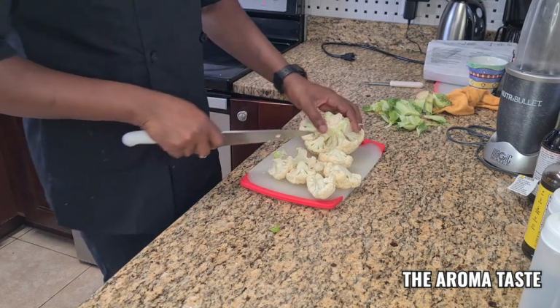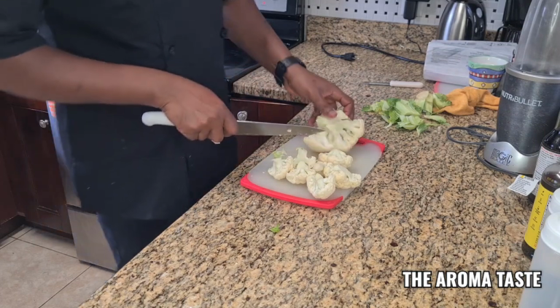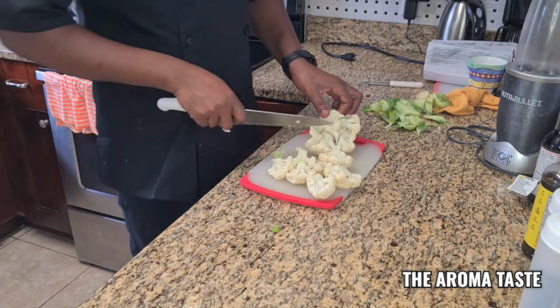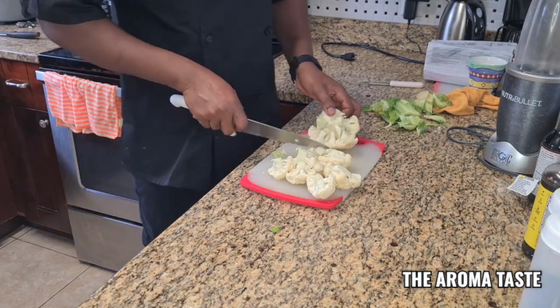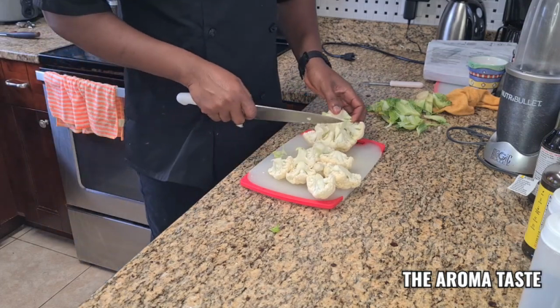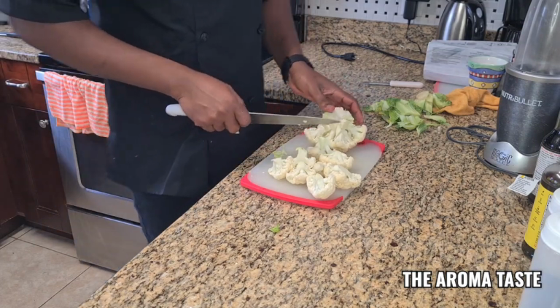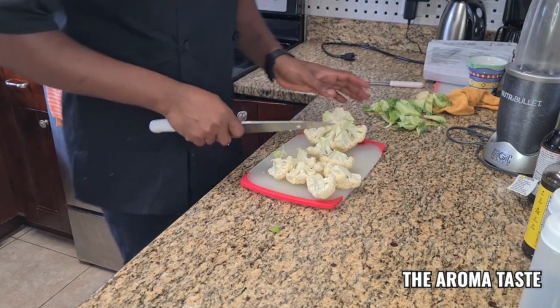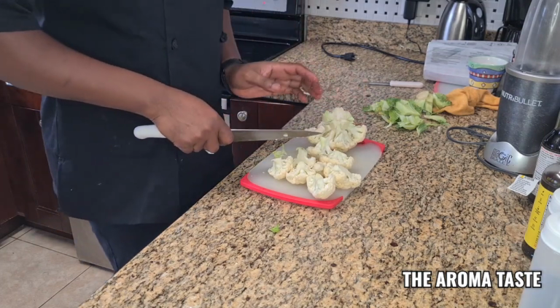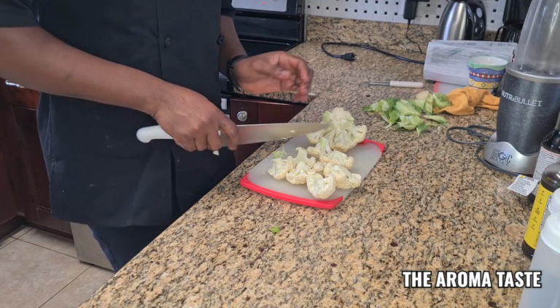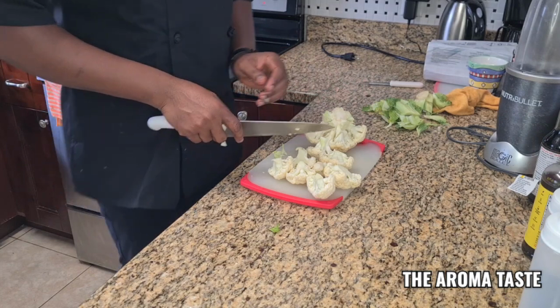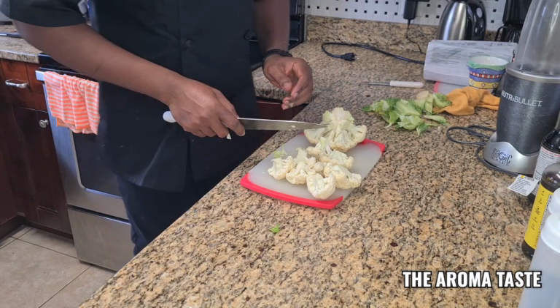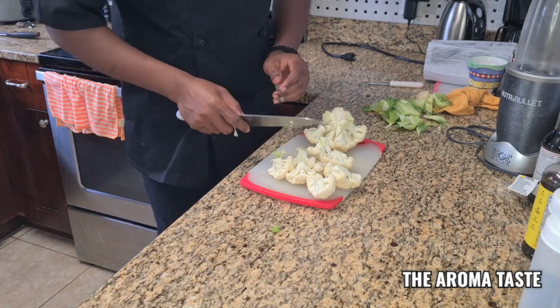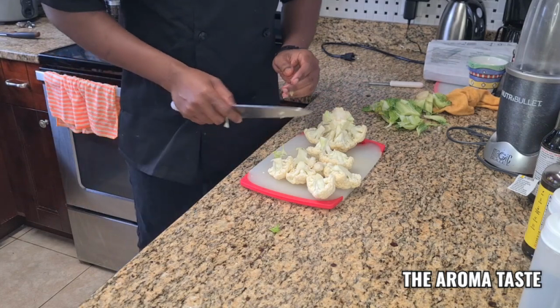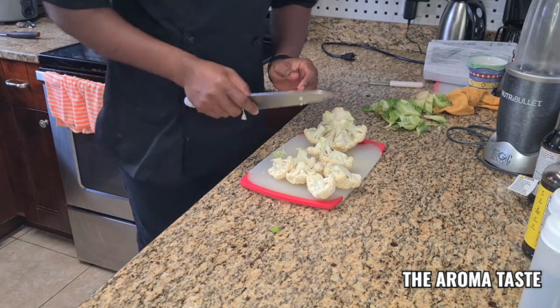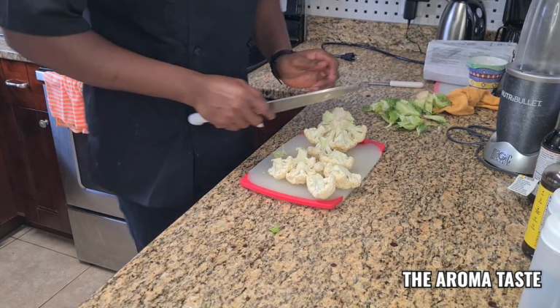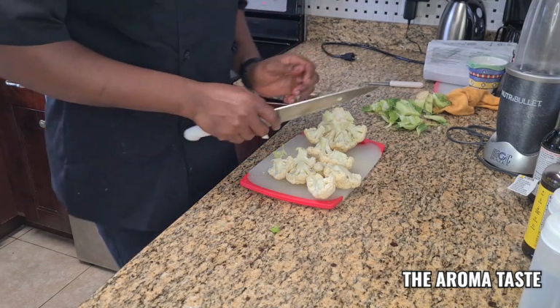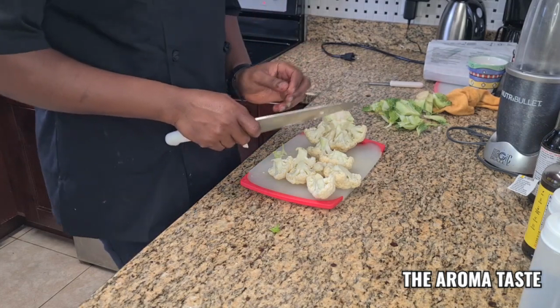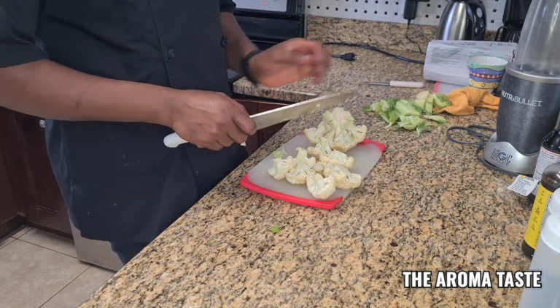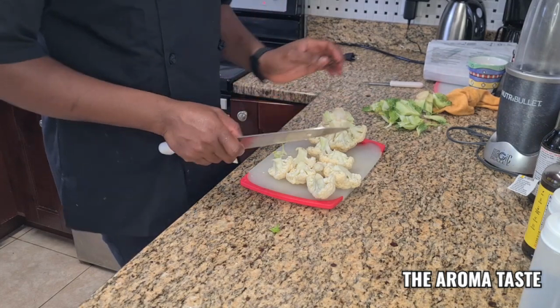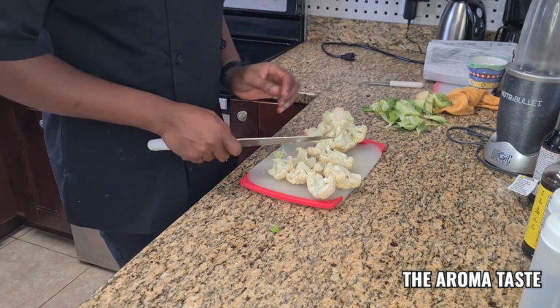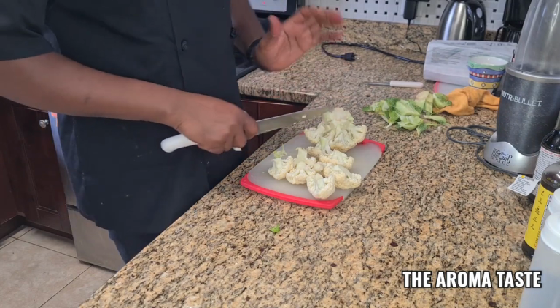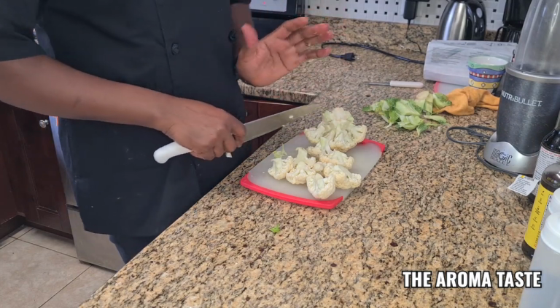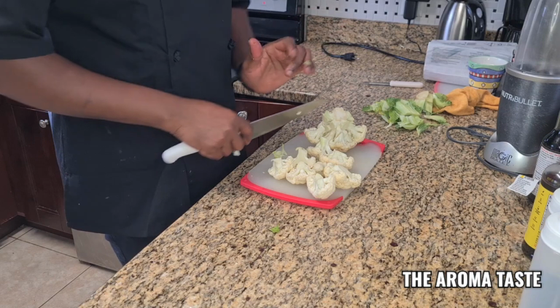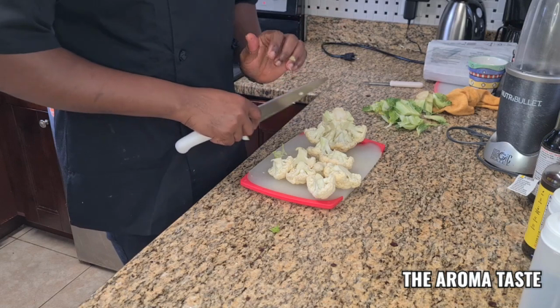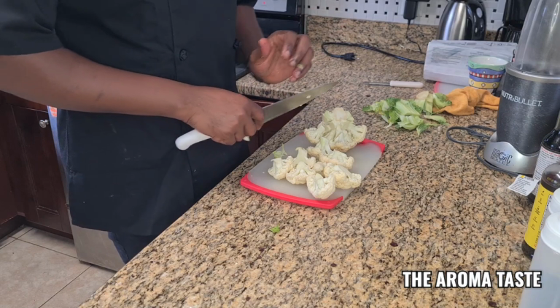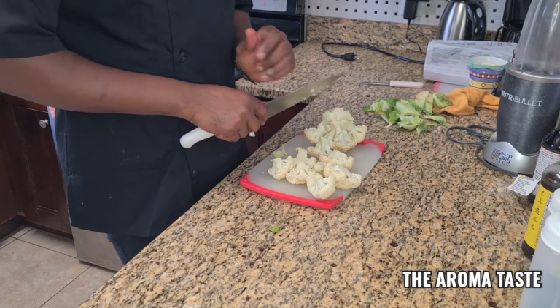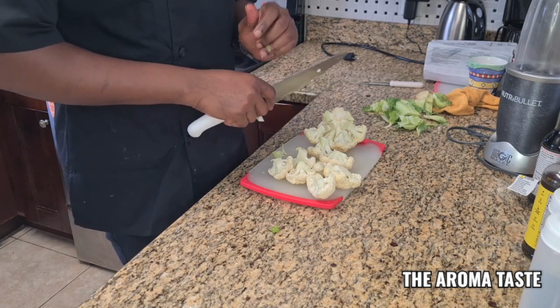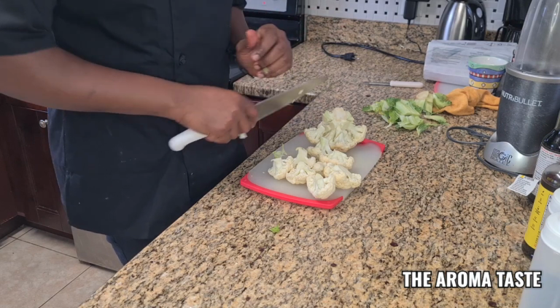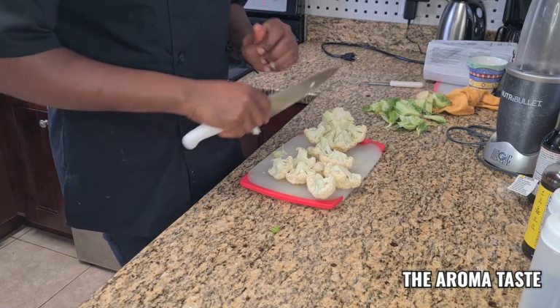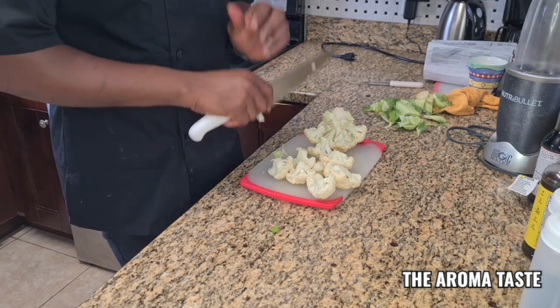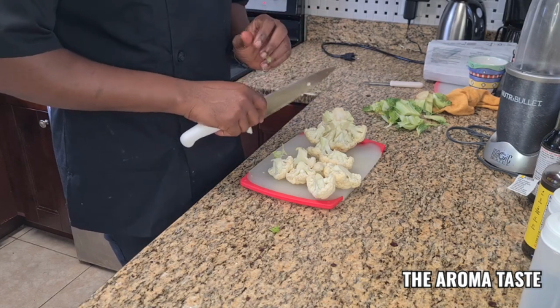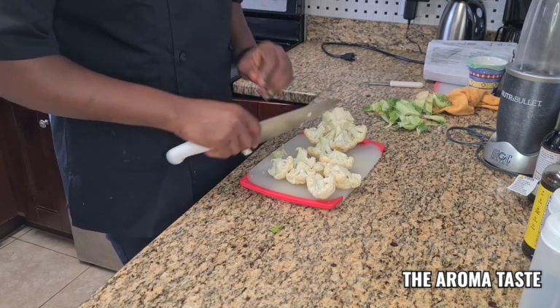I know sometimes the meat eaters say, what is this called 'cauliflower wings'? Just say fried cauliflower! But no — I have to make it bougie and bossy: cauliflower wings.